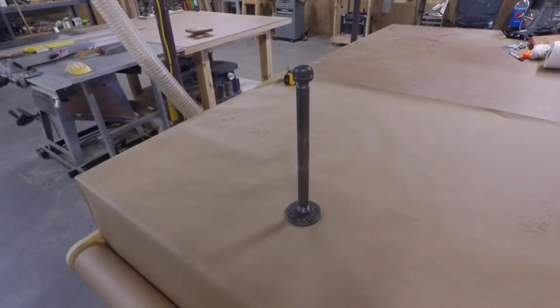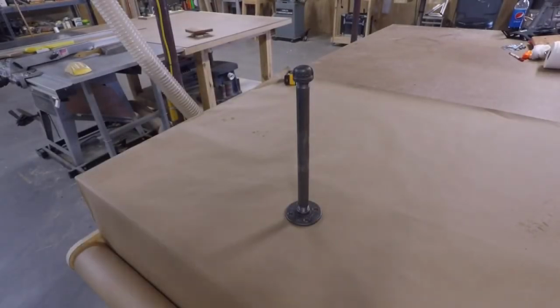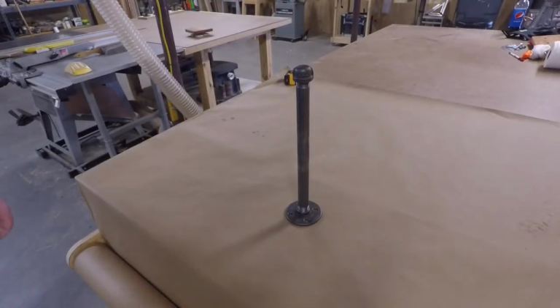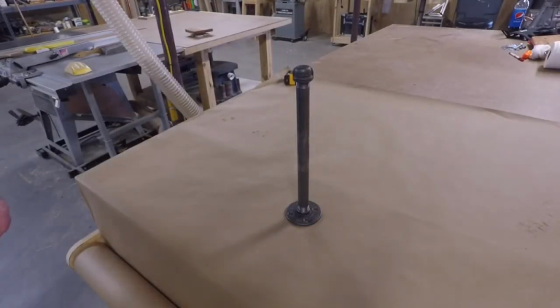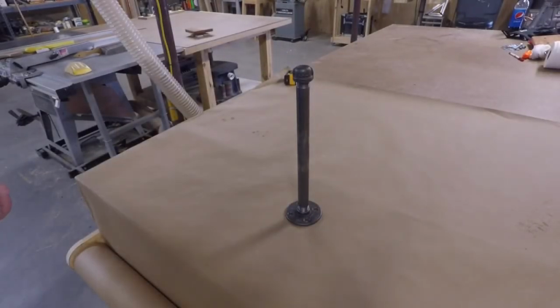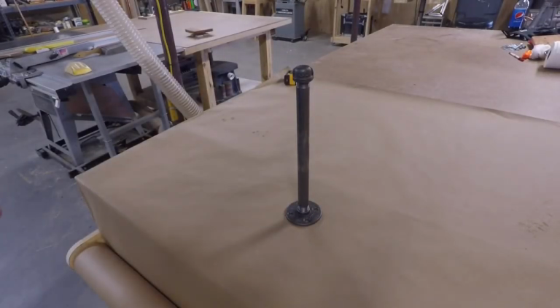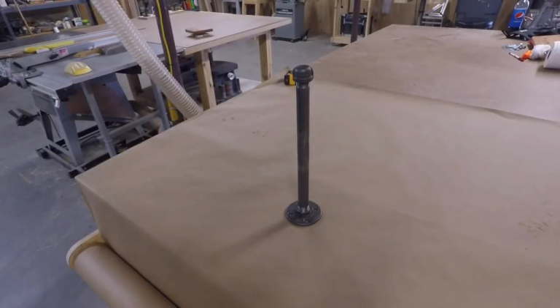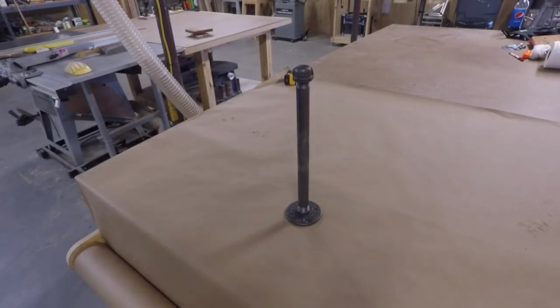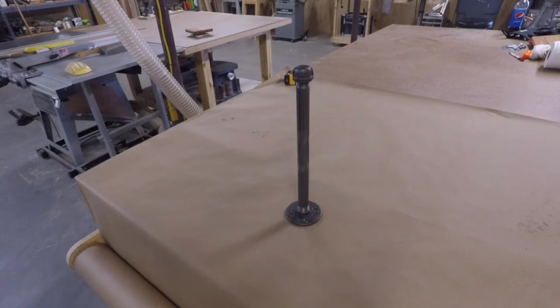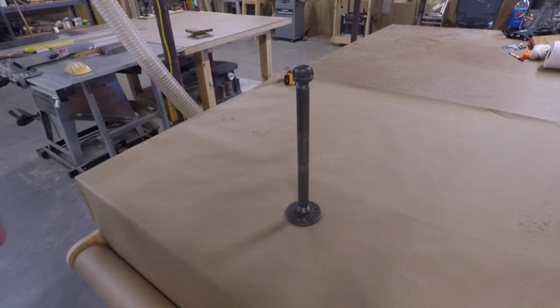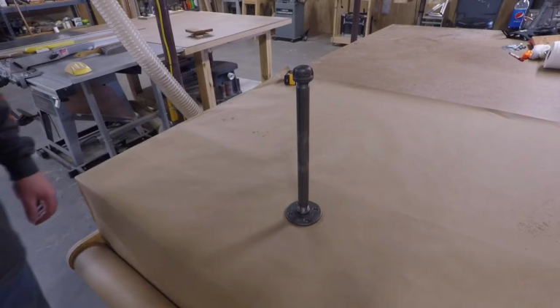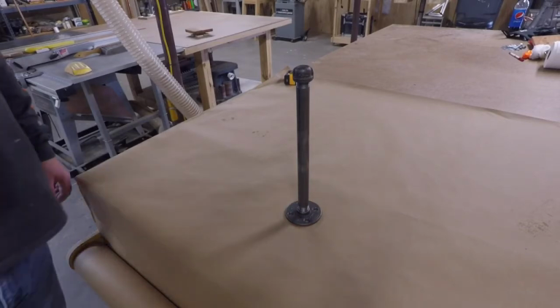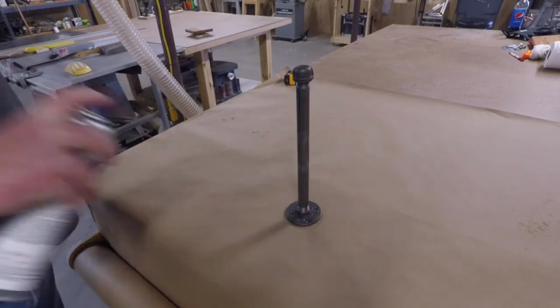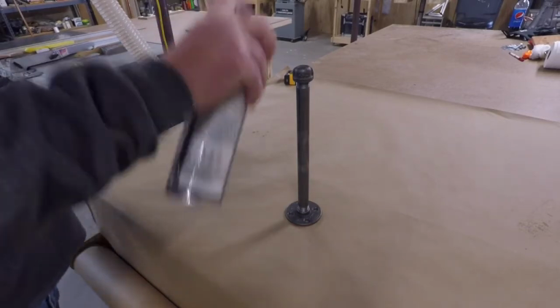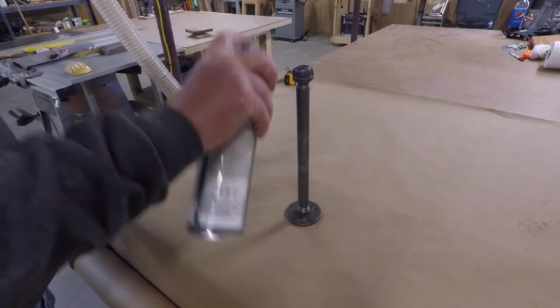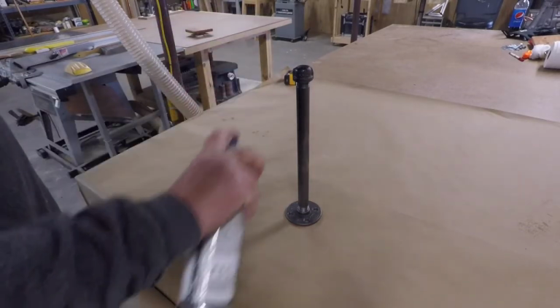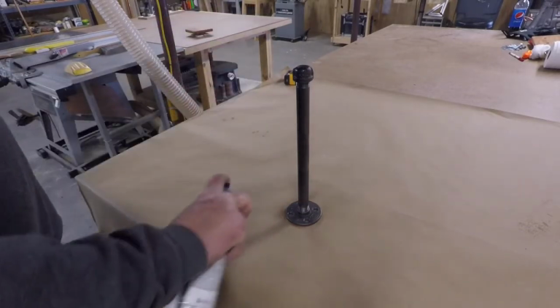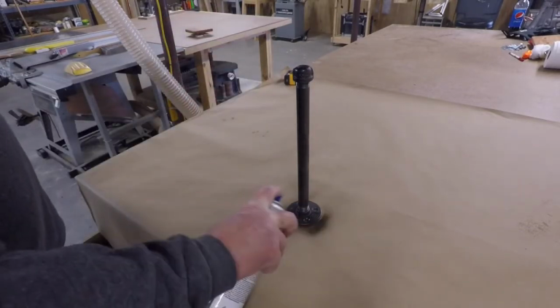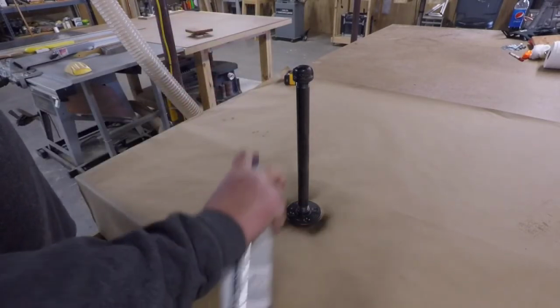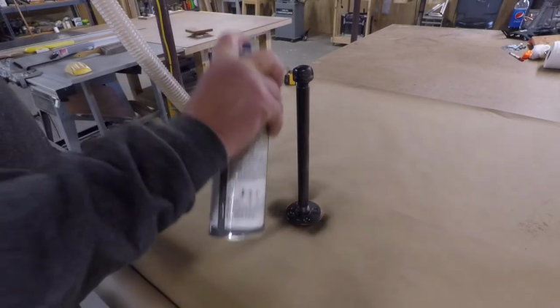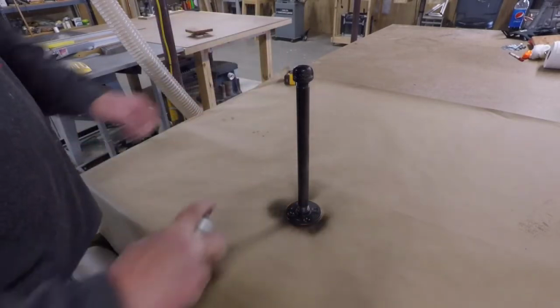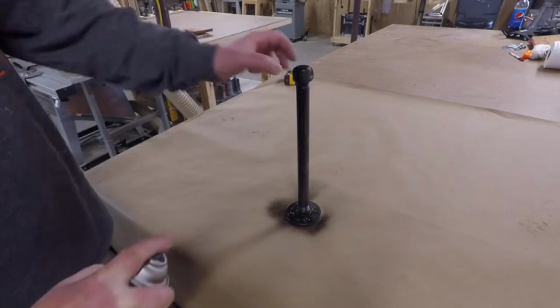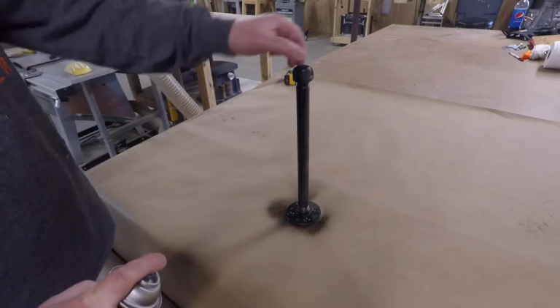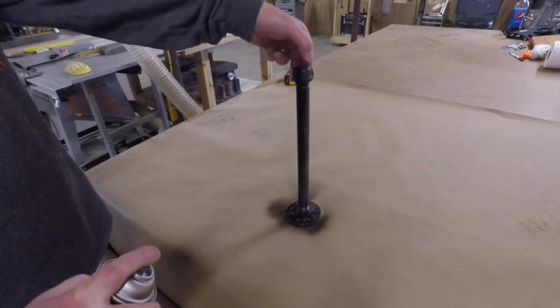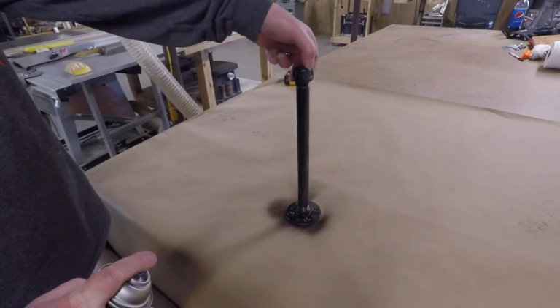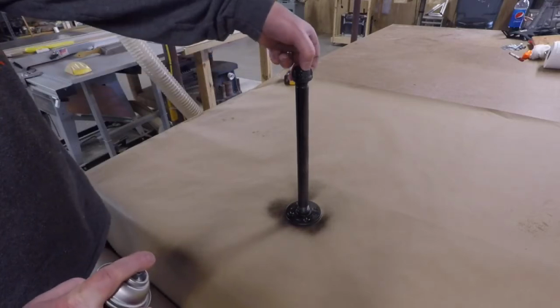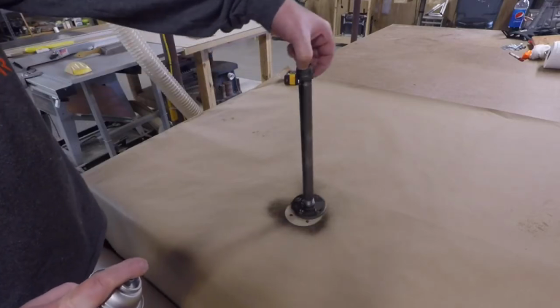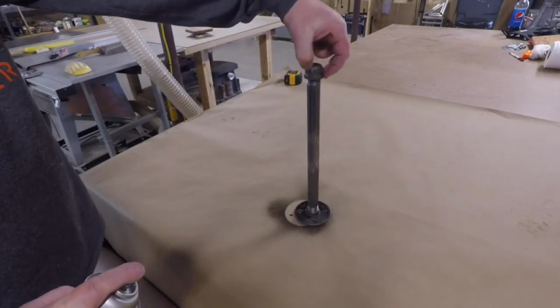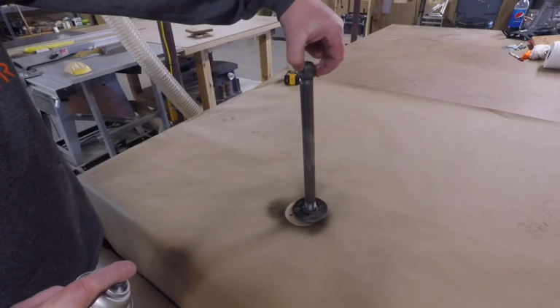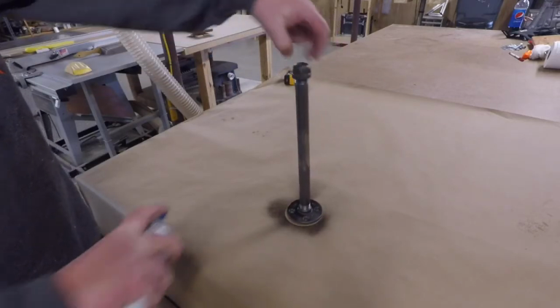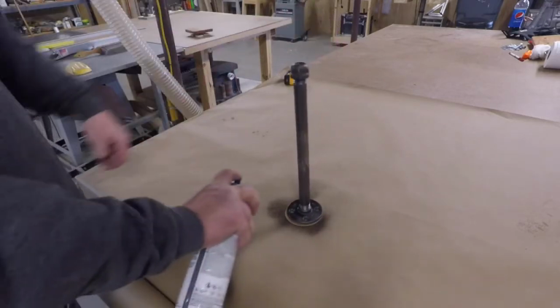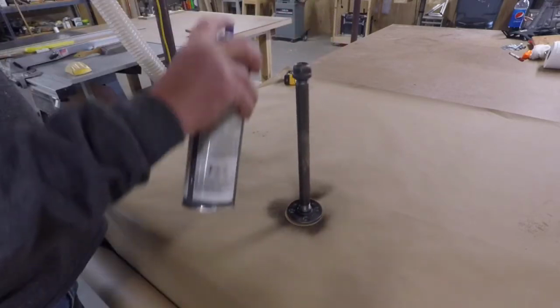I'm going to apply a couple coats of paint to the stand. I'm using a SEM metal etching primer in flat black. I'll apply a couple coats of this primer on the stand and that'll be it.